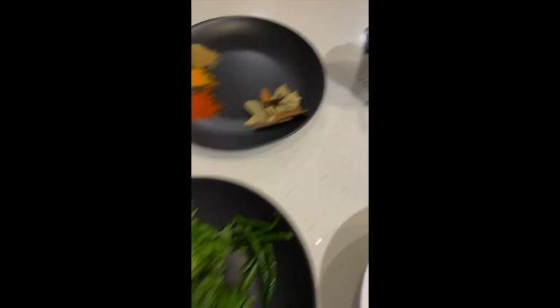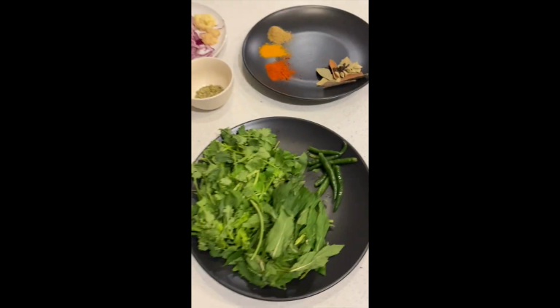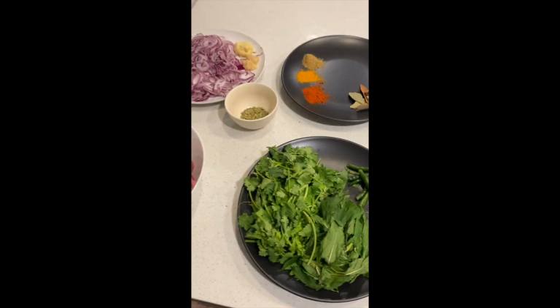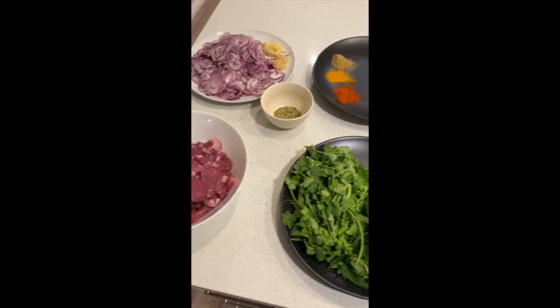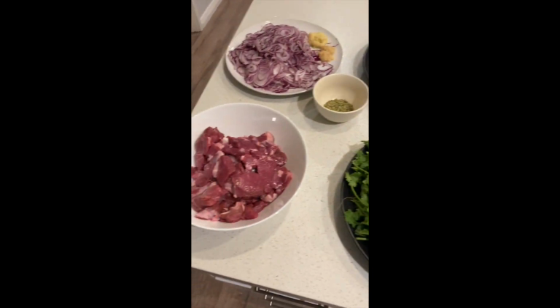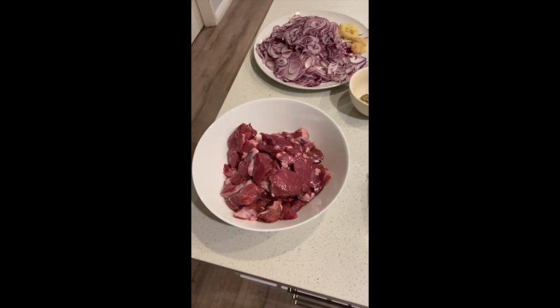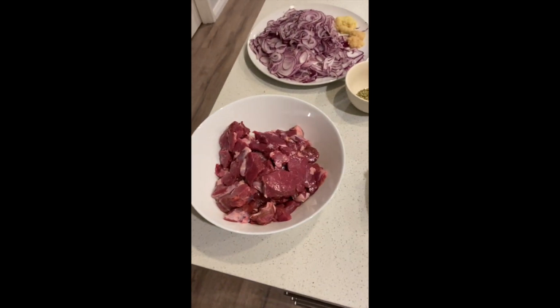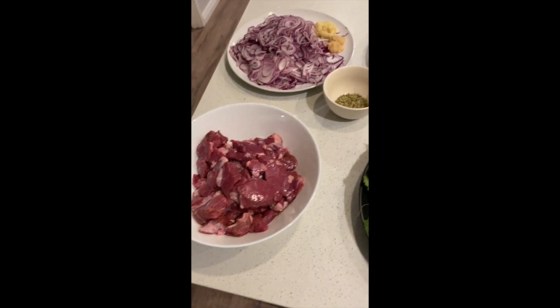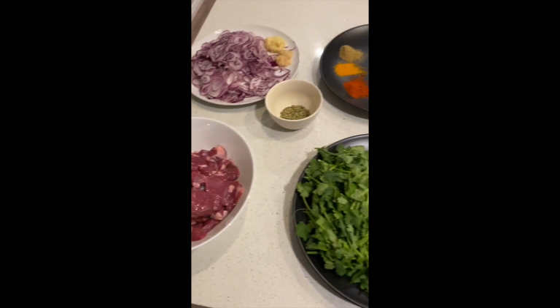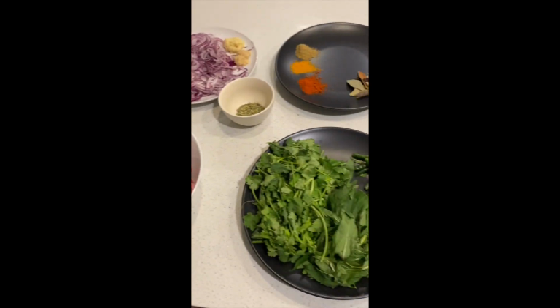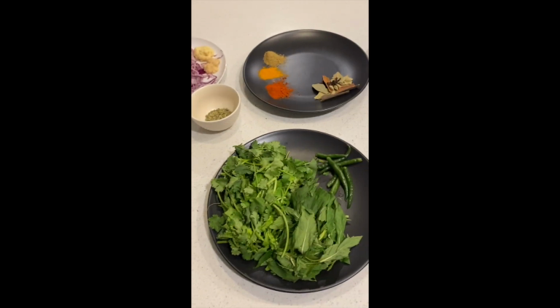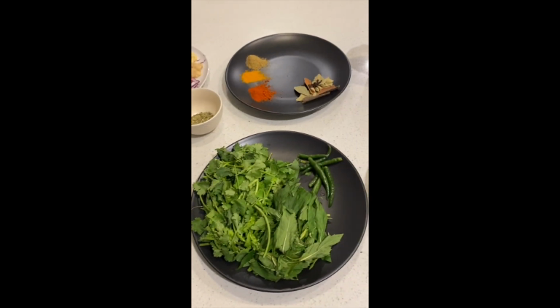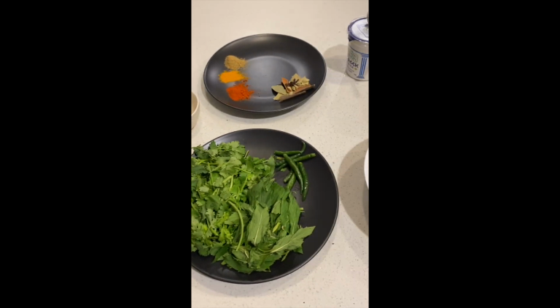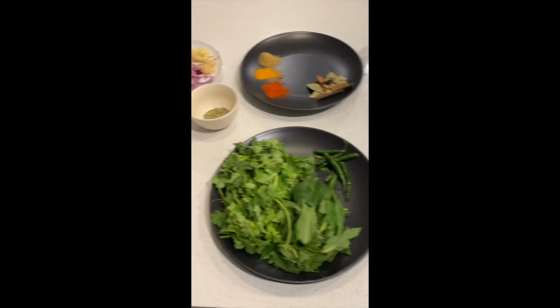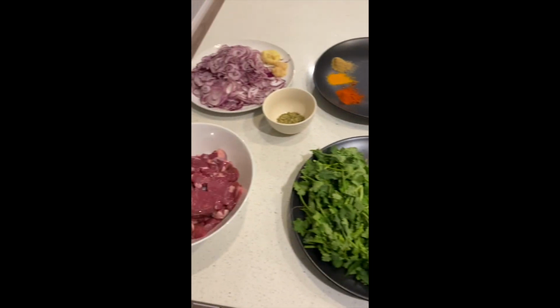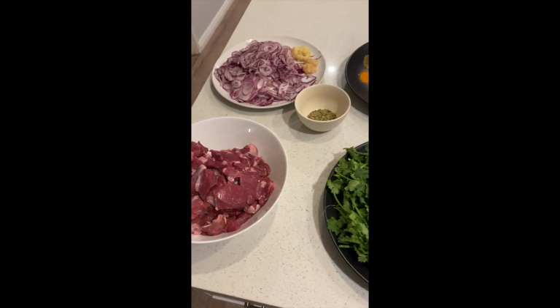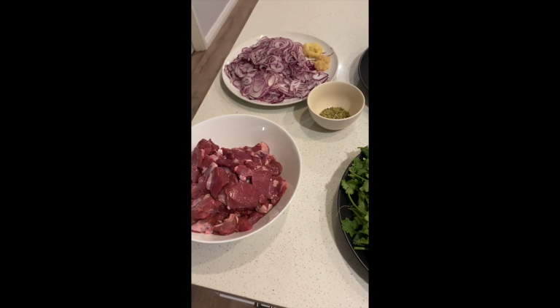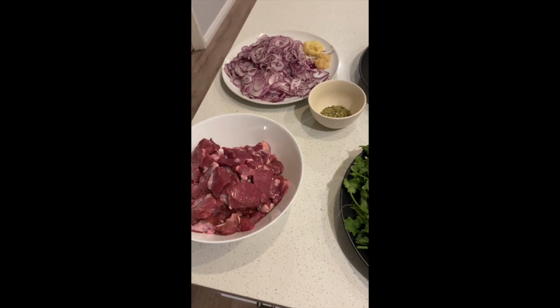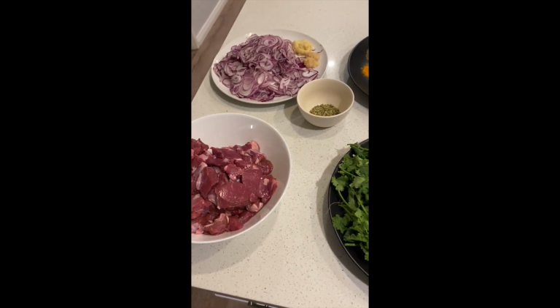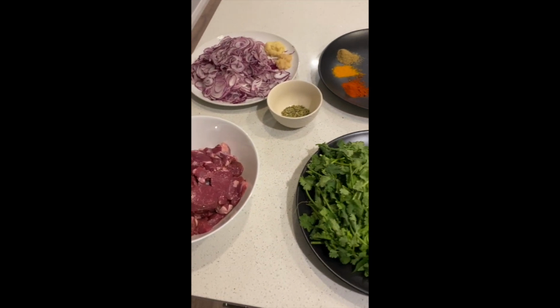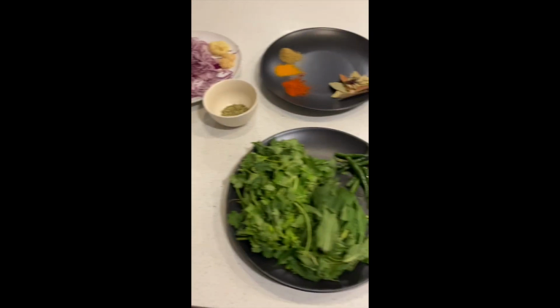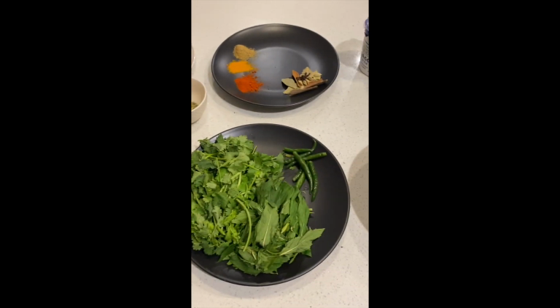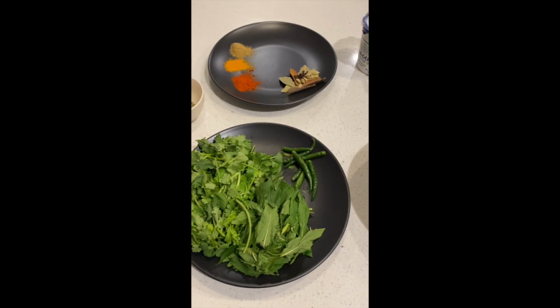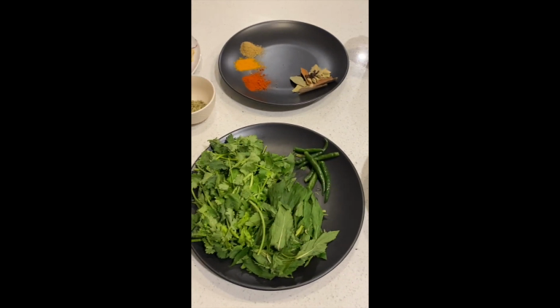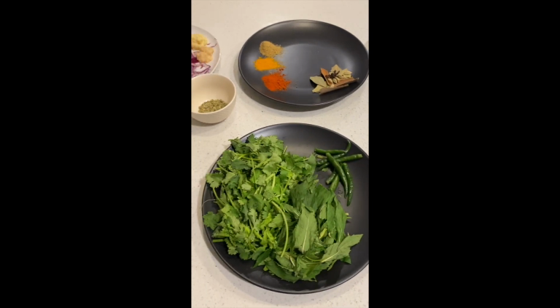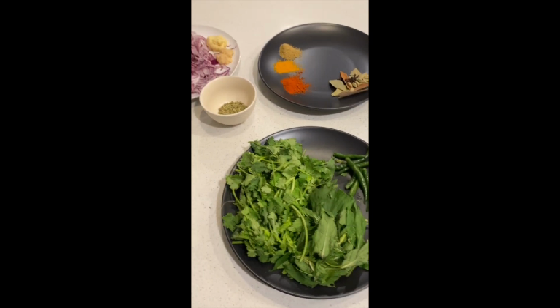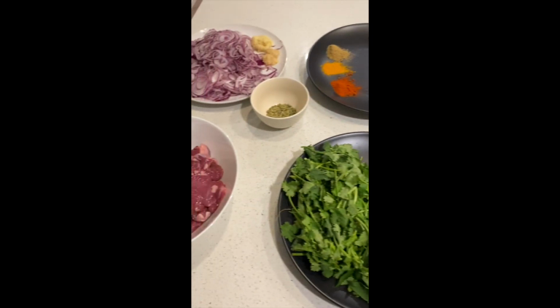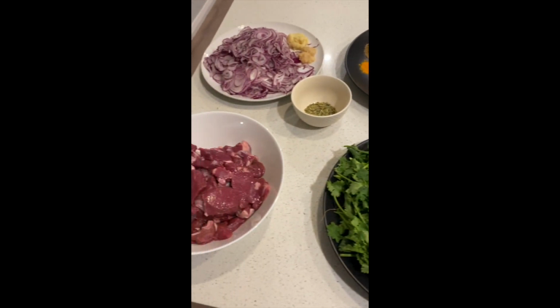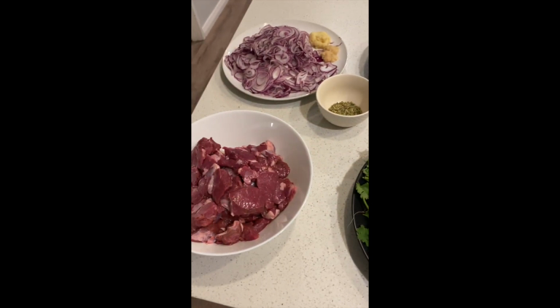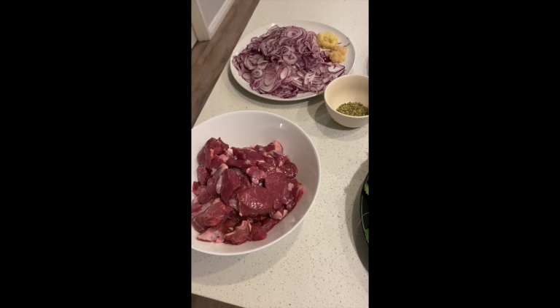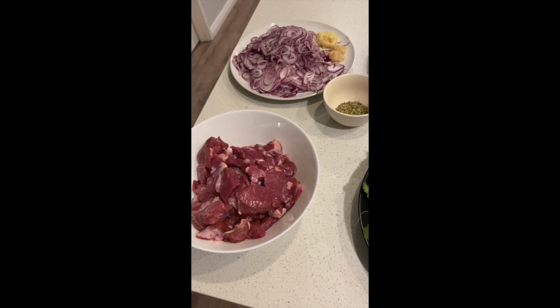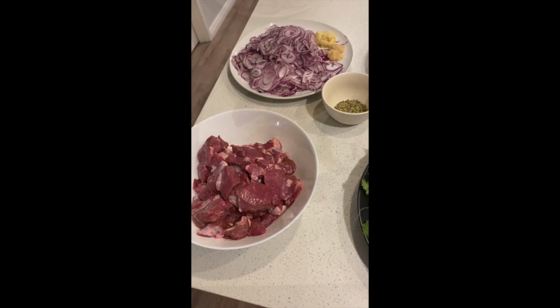I've laid out all the ingredients here for the purpose of the video. Normally I wouldn't do this — I just put things in the pot.